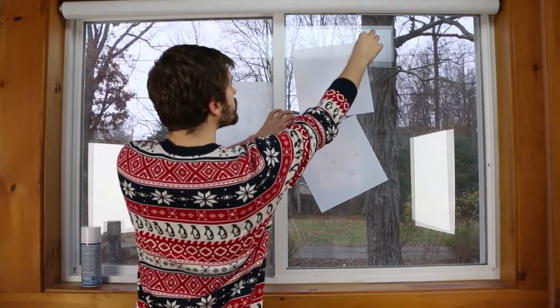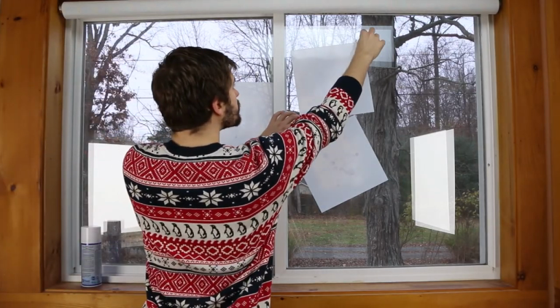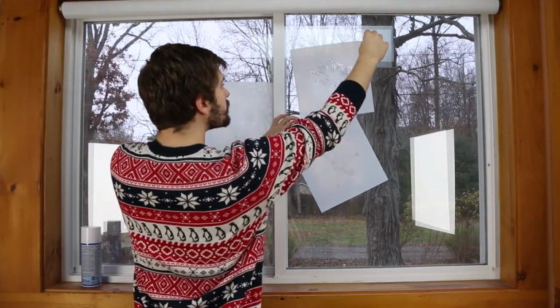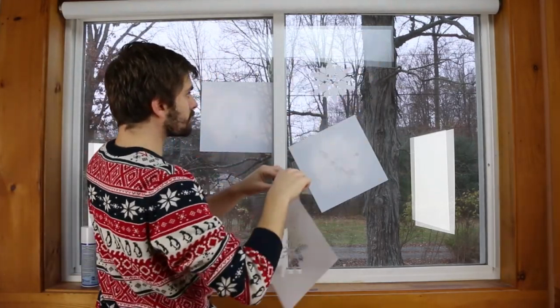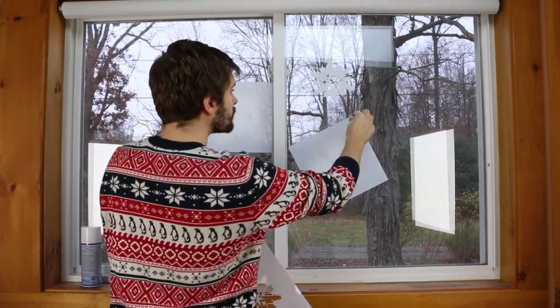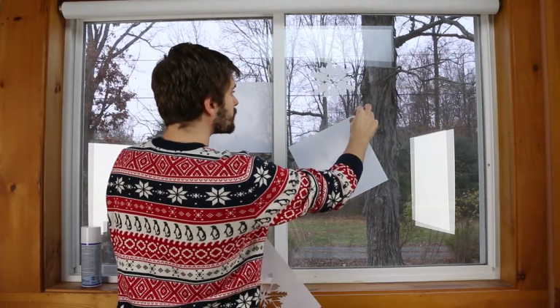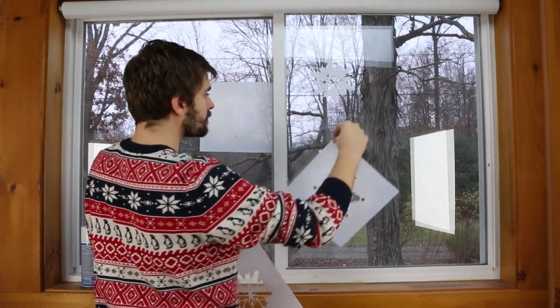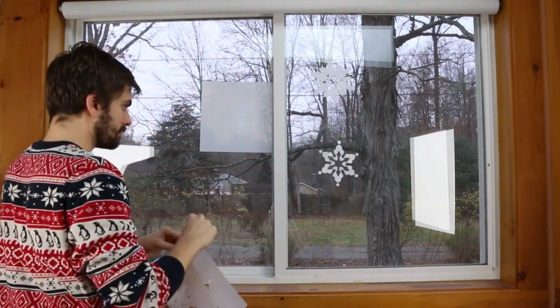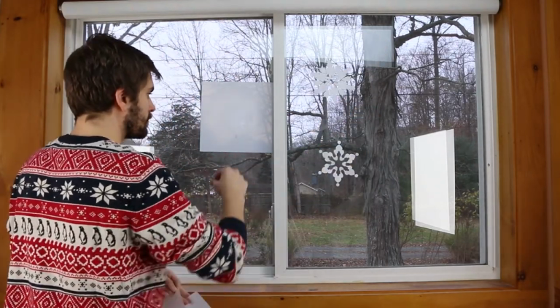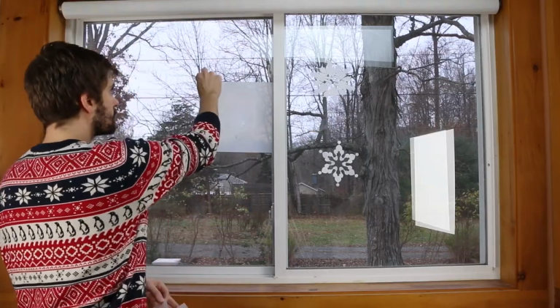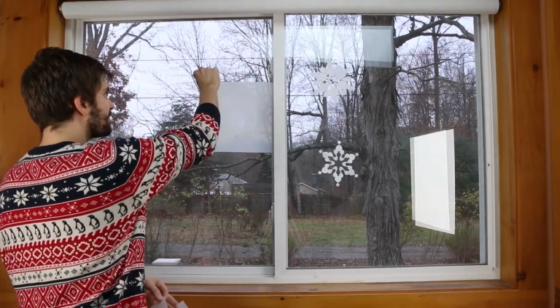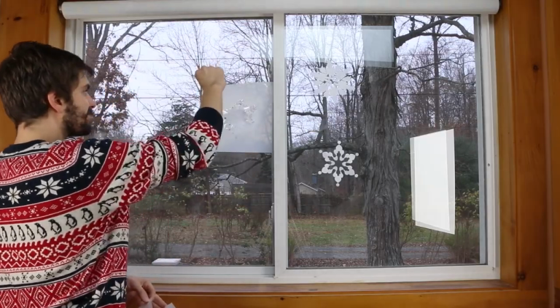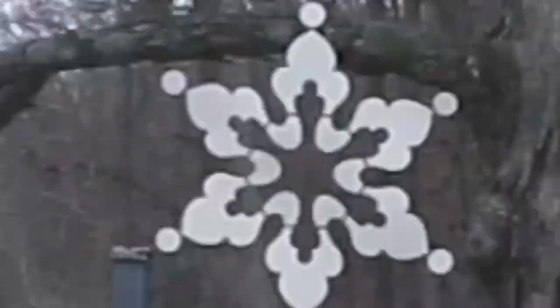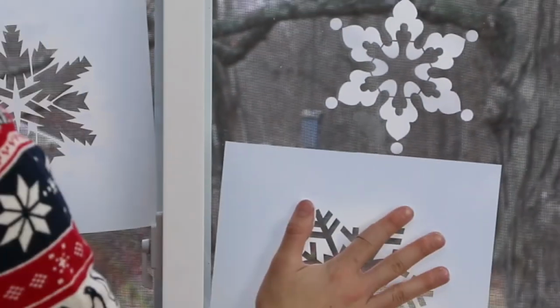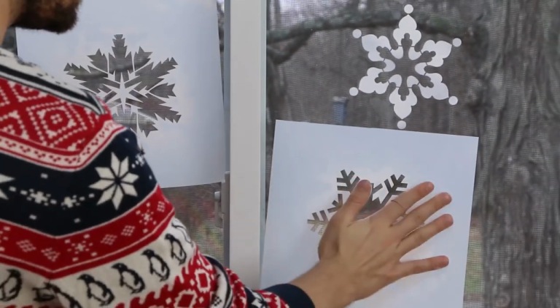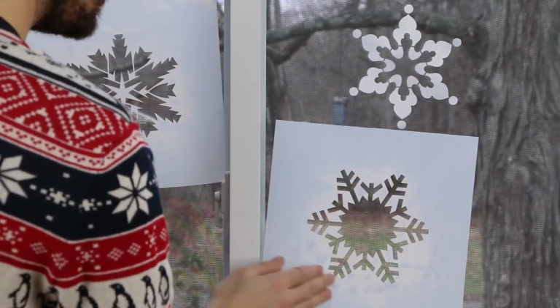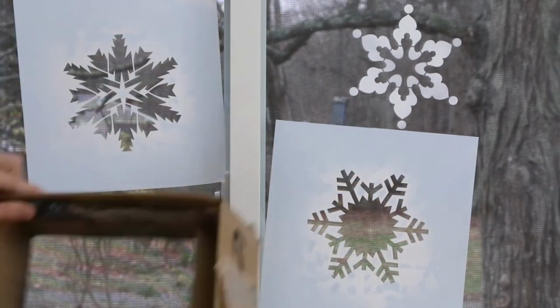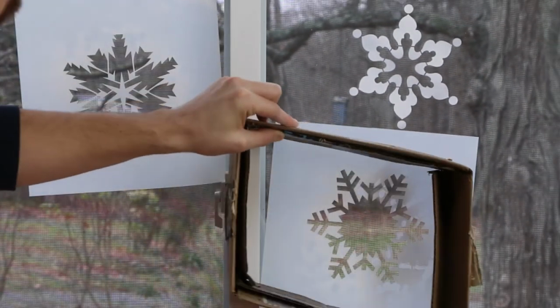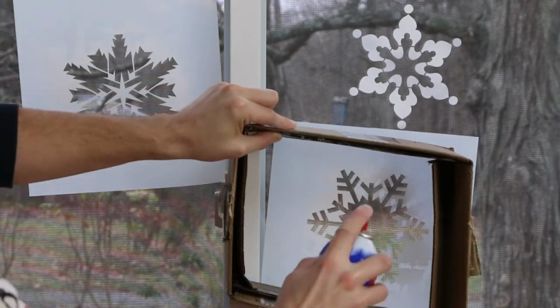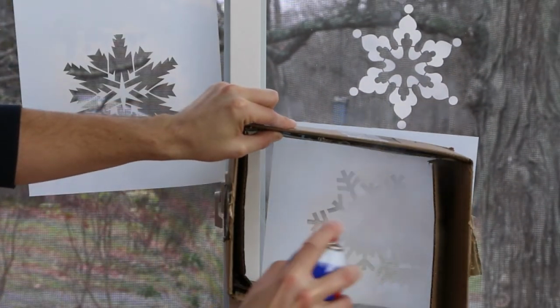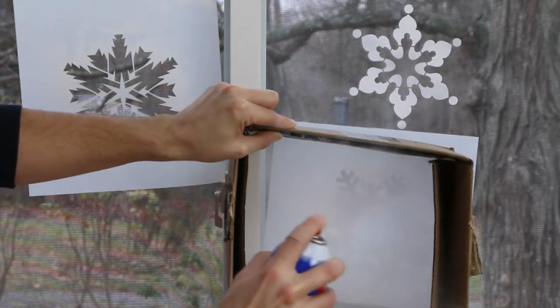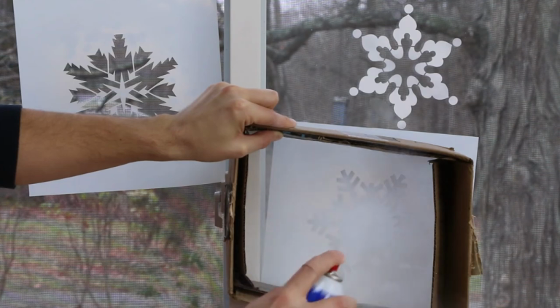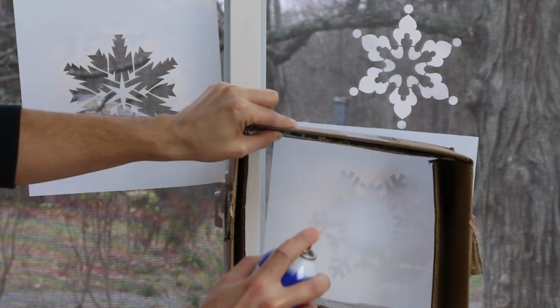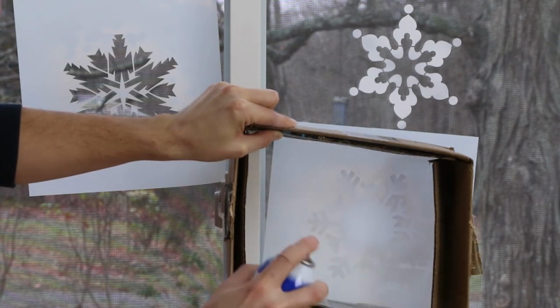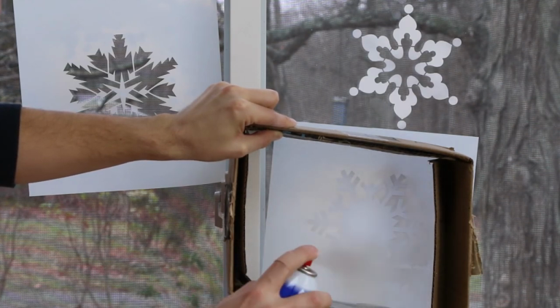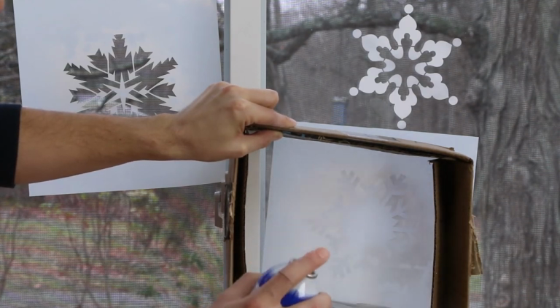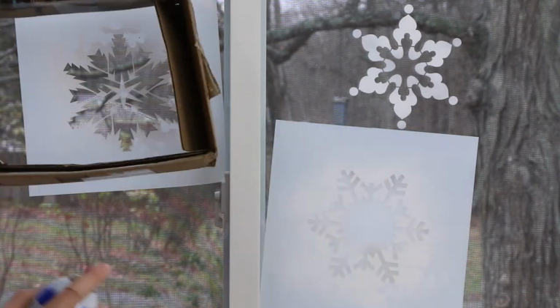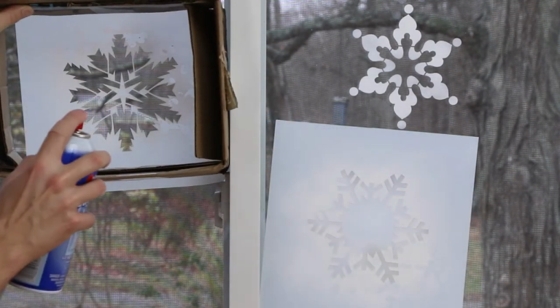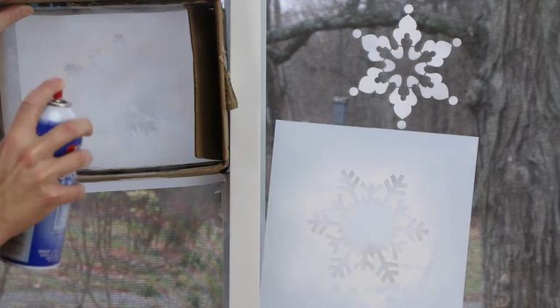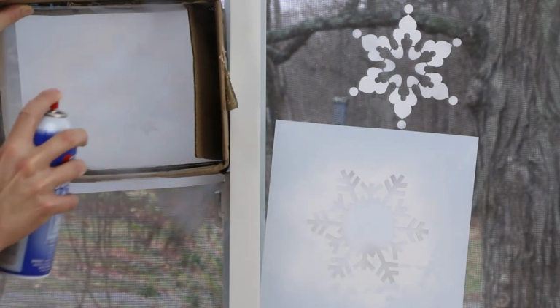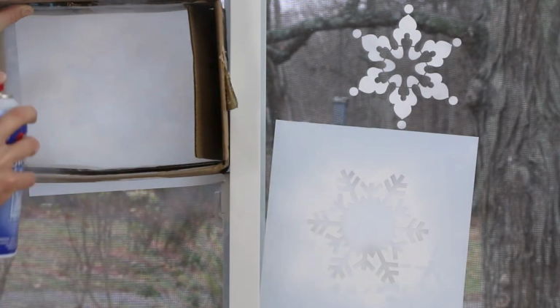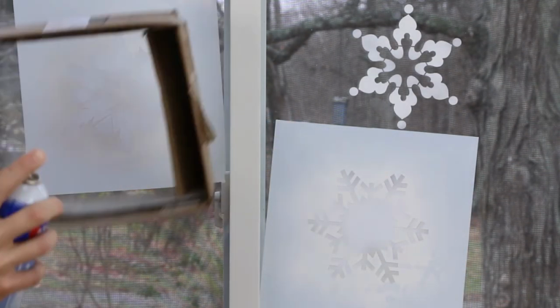Then peel off the stencil without touching the snowflake. Now you are ready to stencil more snowflakes. Use a box with a pushed-out bottom to keep spray within the stencil. The spray will stay within the bounds of the spray box.